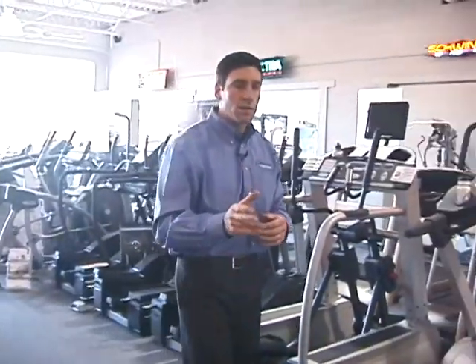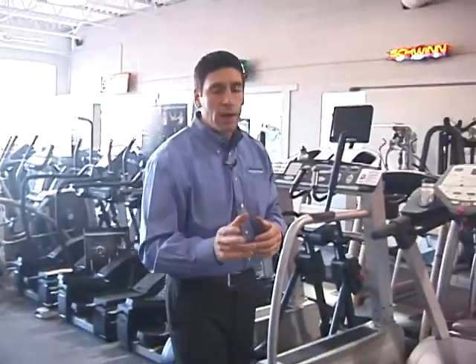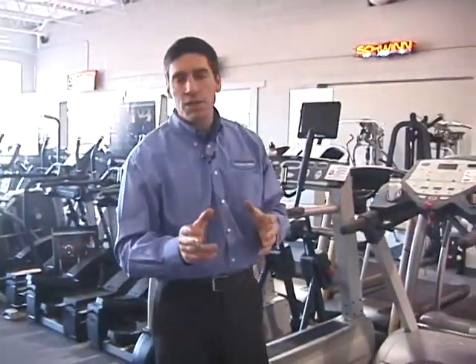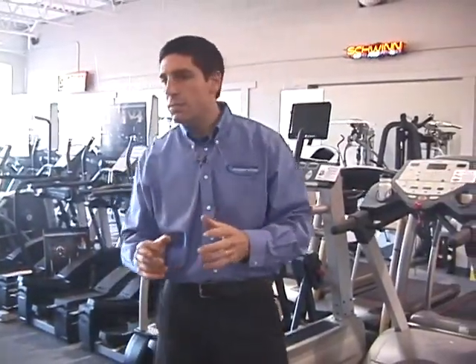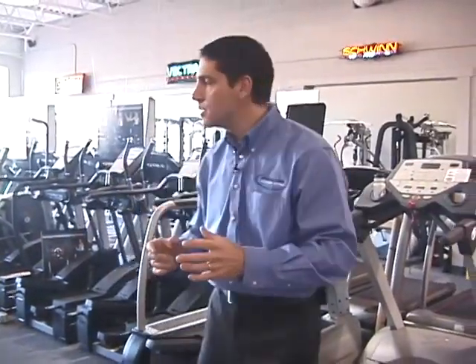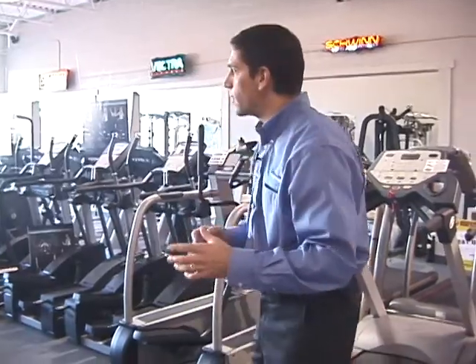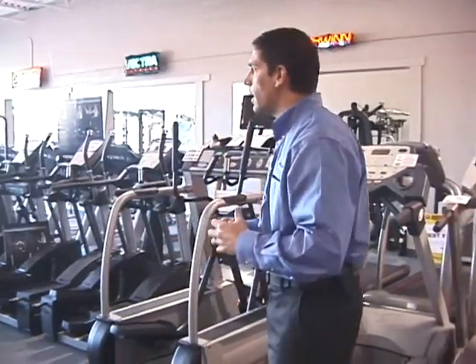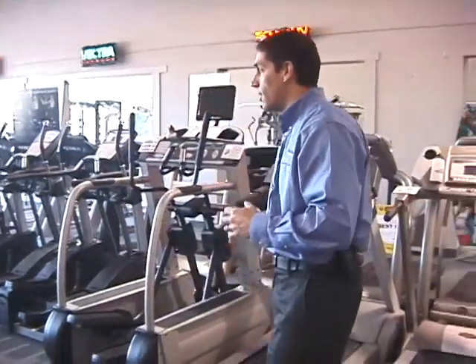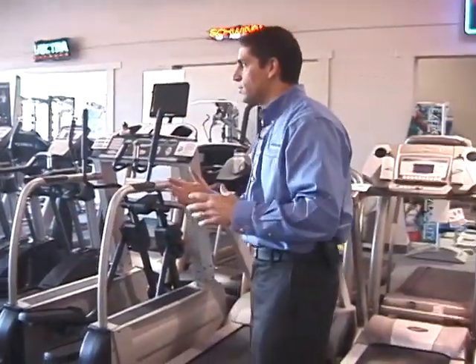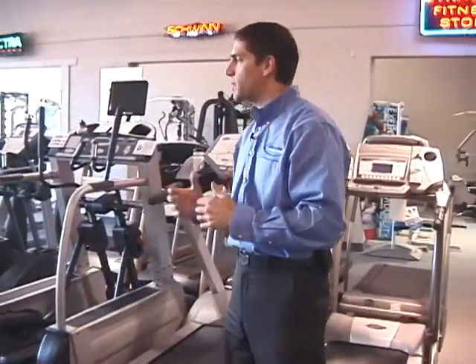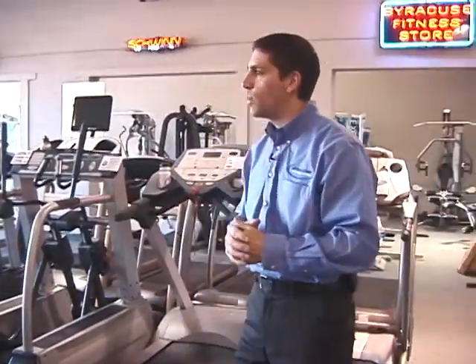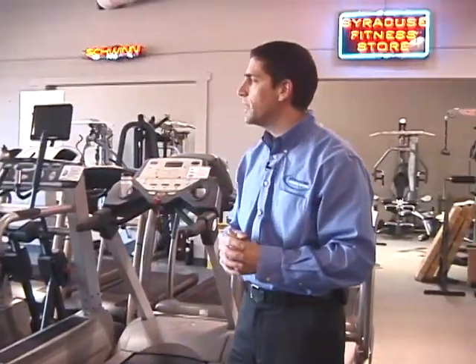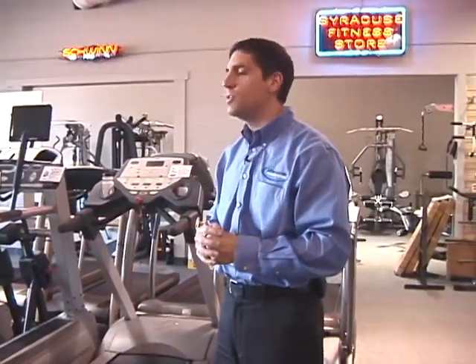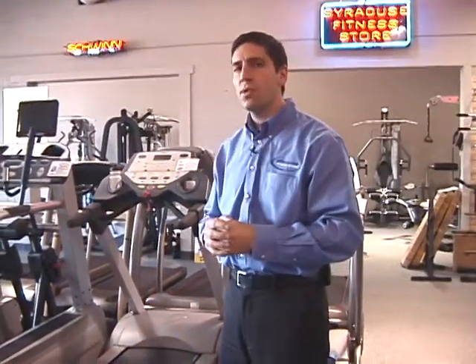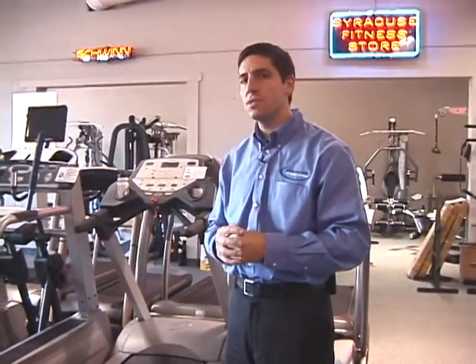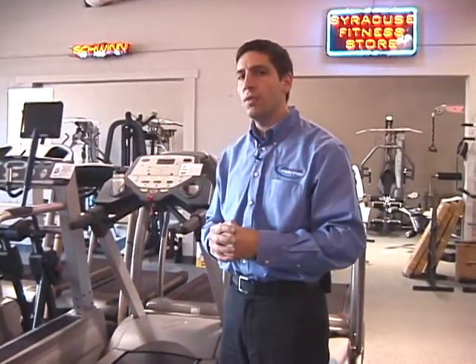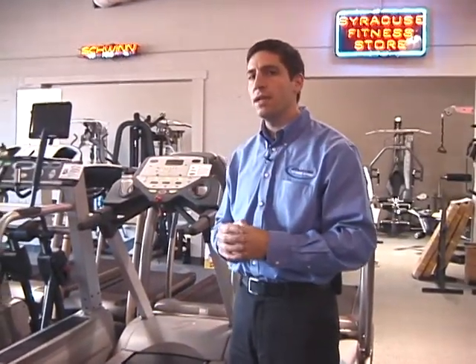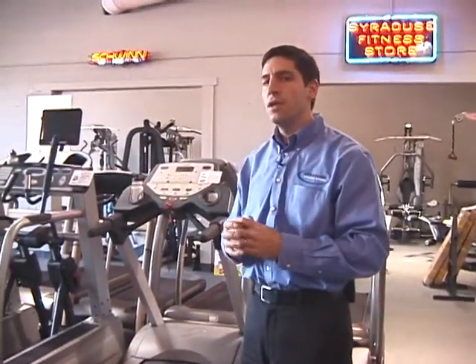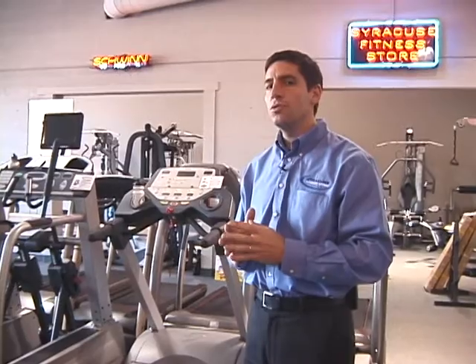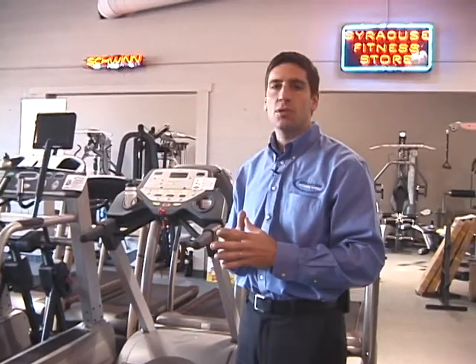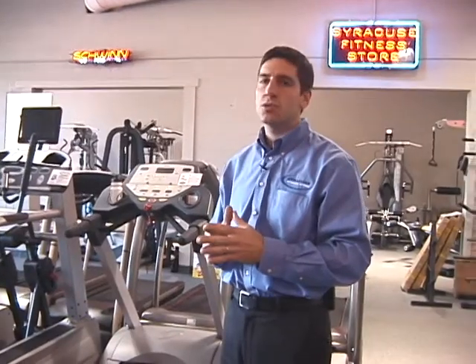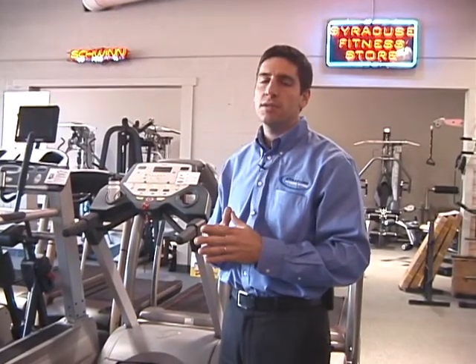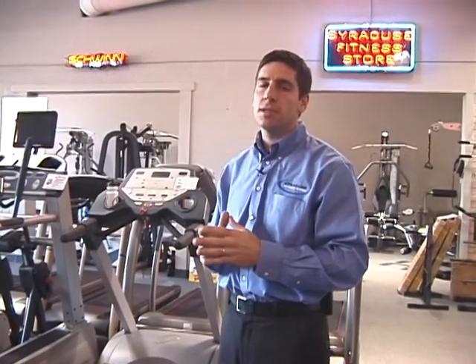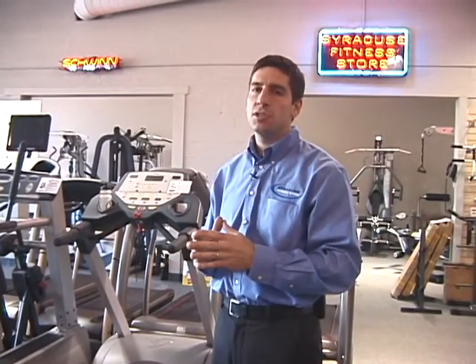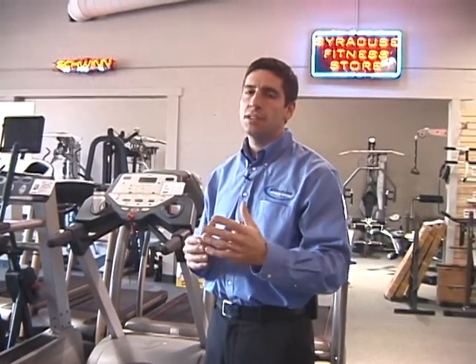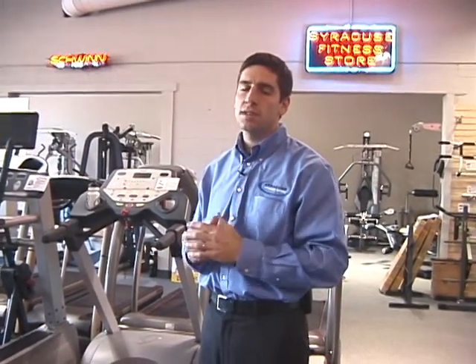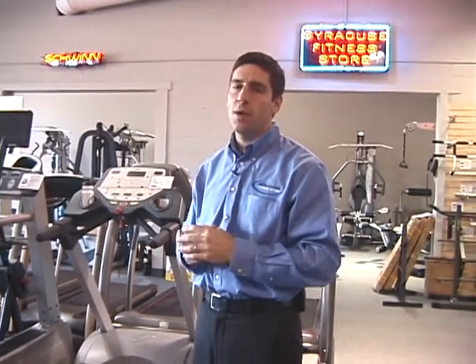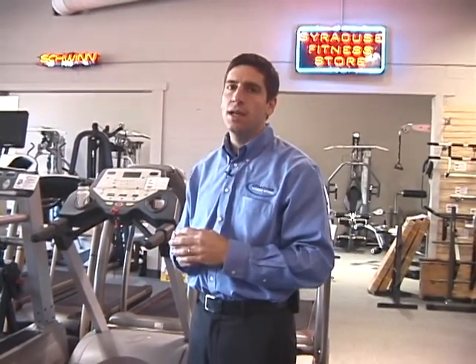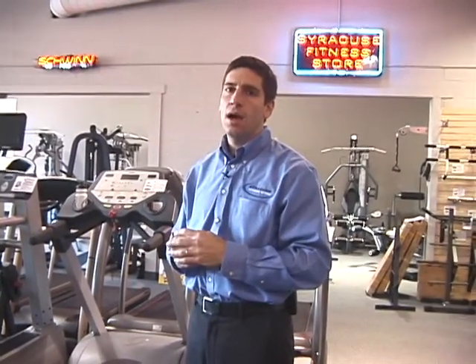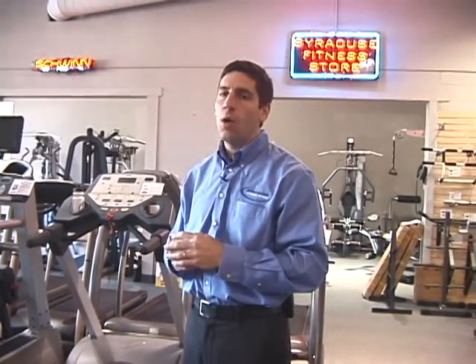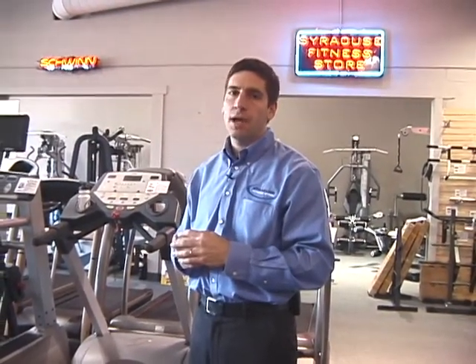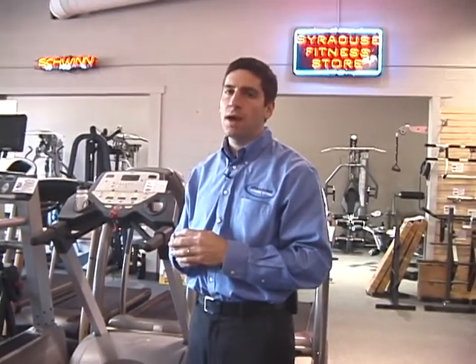We also have quite a range of used products as well. We get in used commercial treadmills and elliptical machines, as well as high quality home type products.